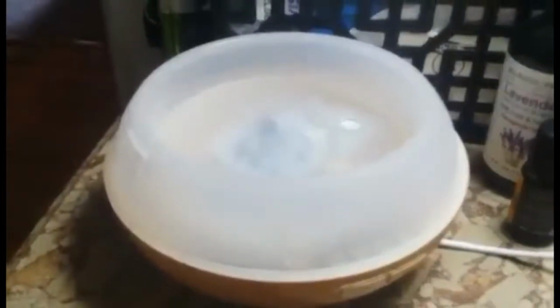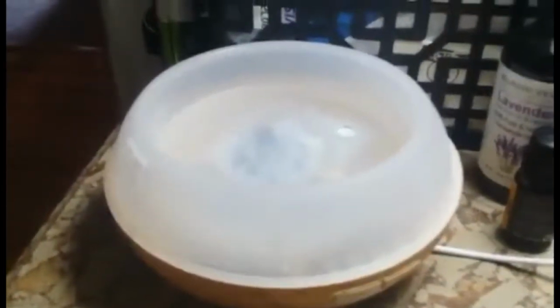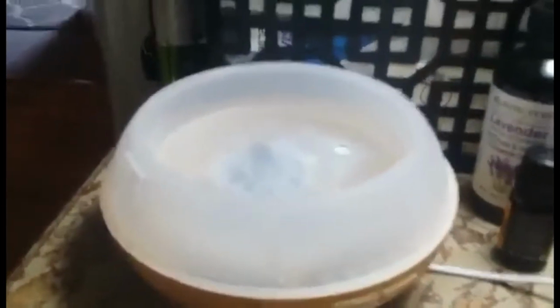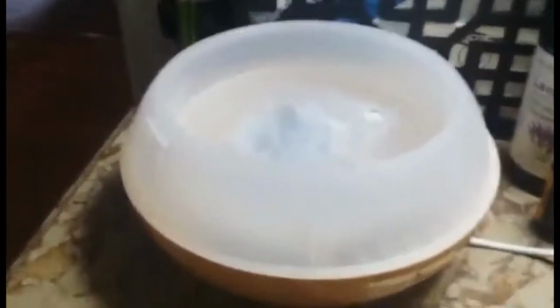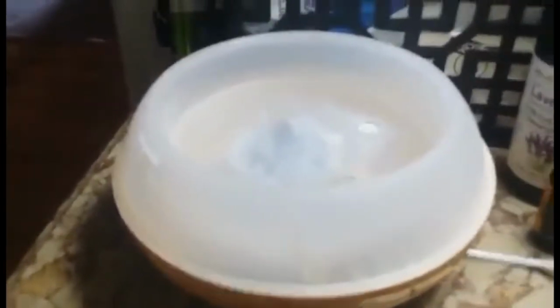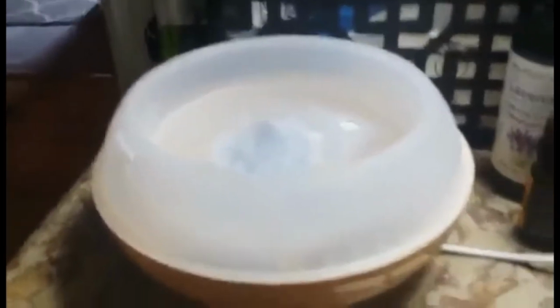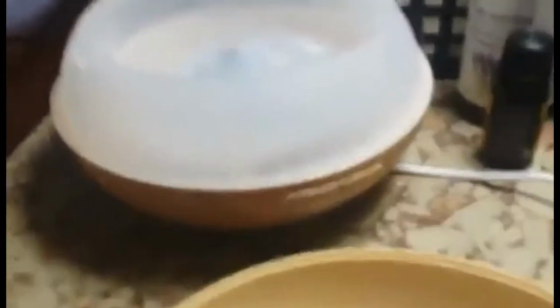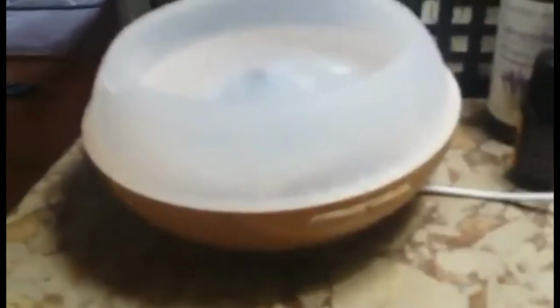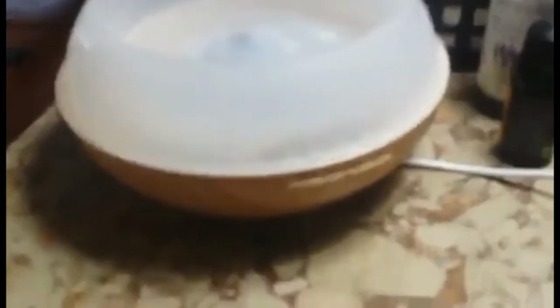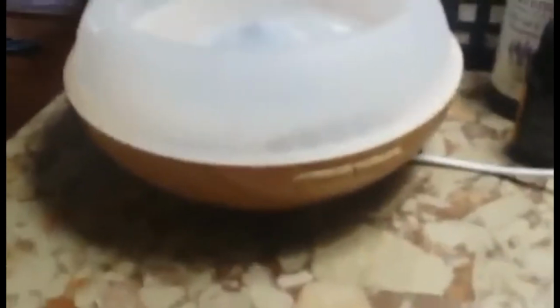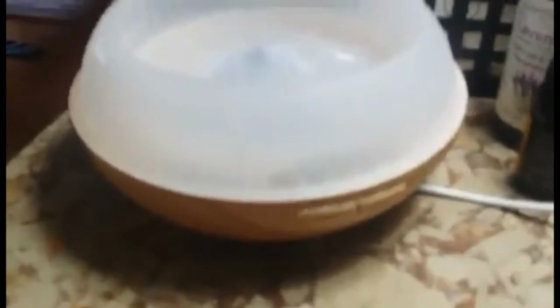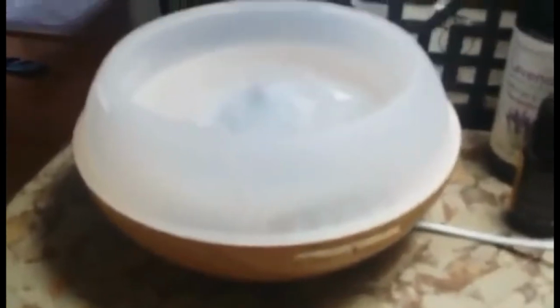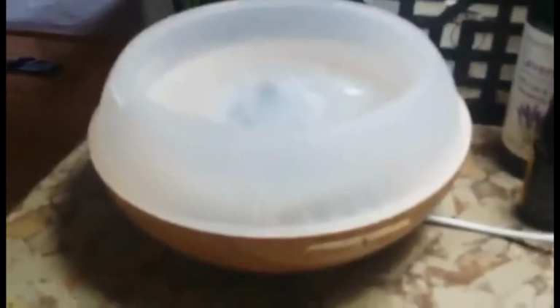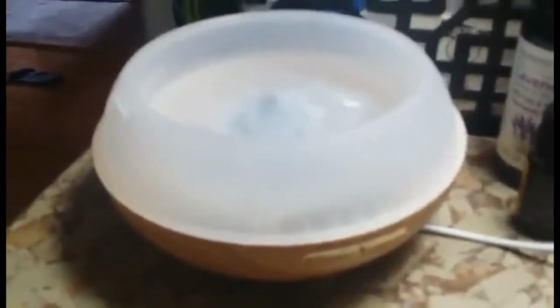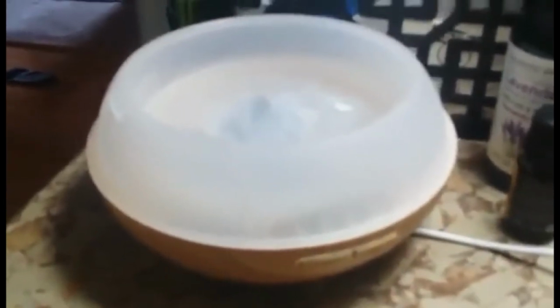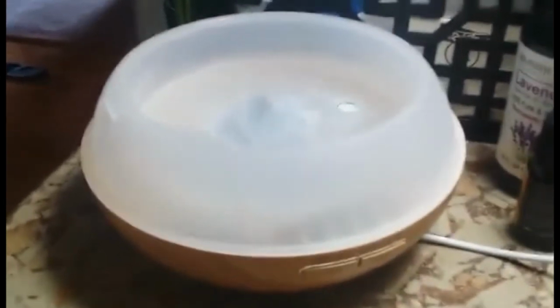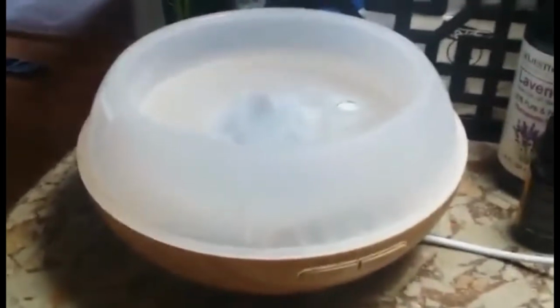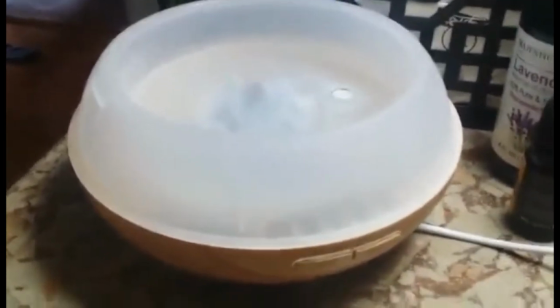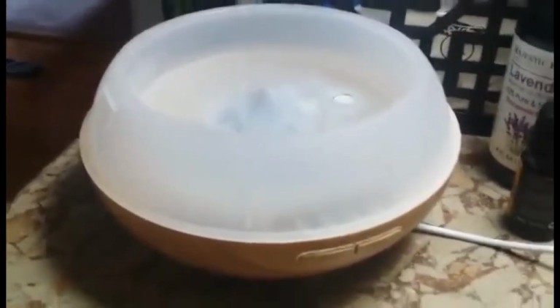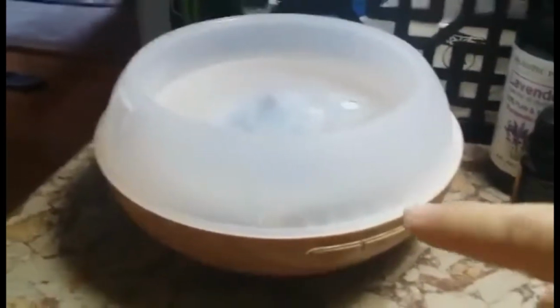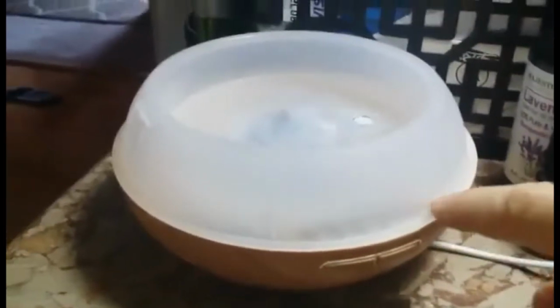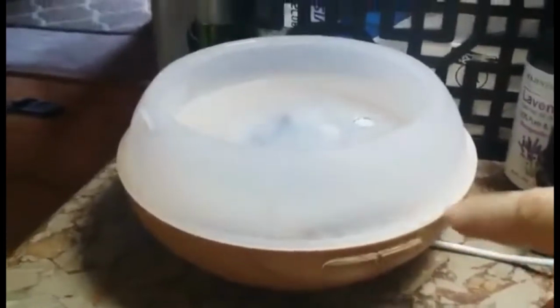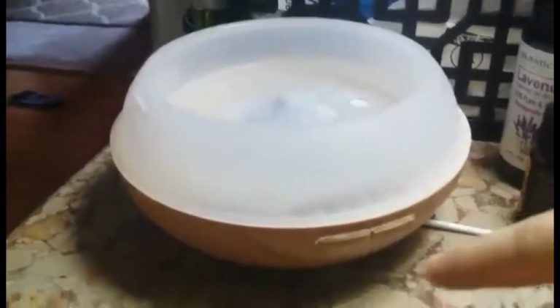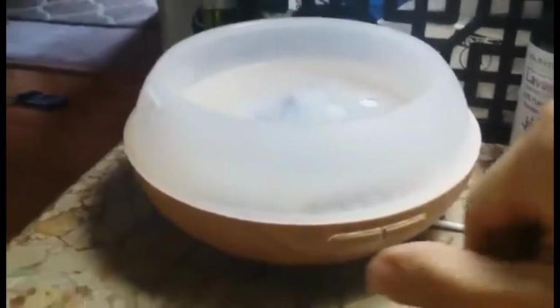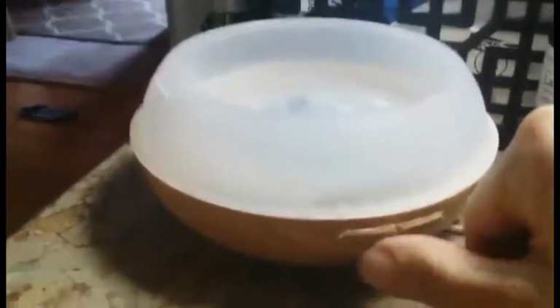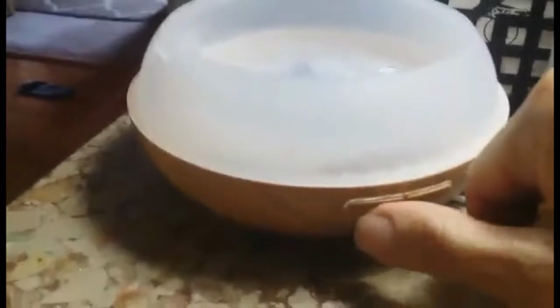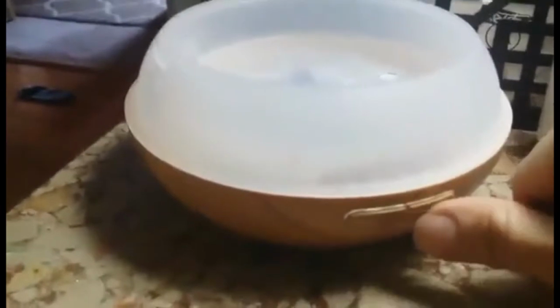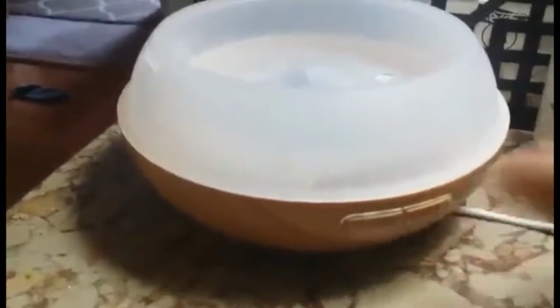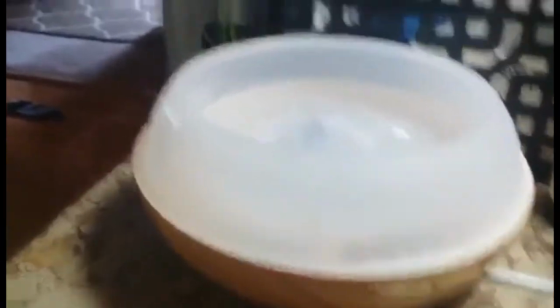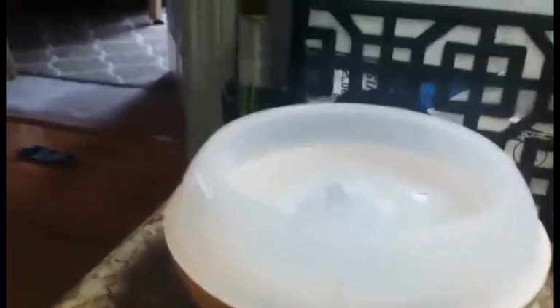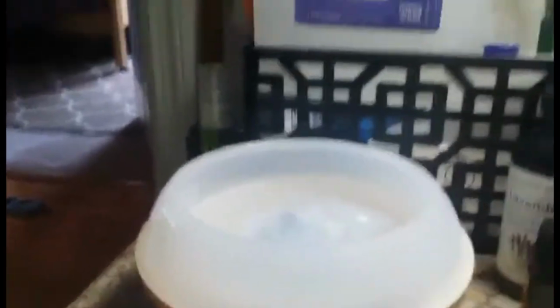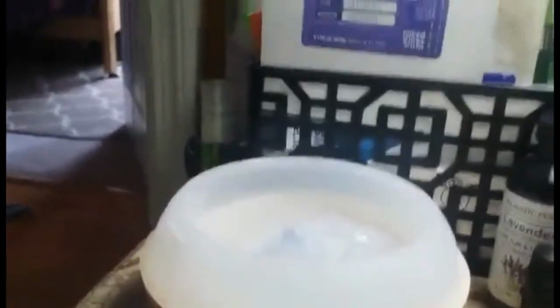Thanks so much for pushing play. I'm going to show you a review of this really nice infuser. As you can see here, I have the top off — it separates right in the middle. It has two buttons on the bottom, which I'll show you in a minute. I'll just put the top on.